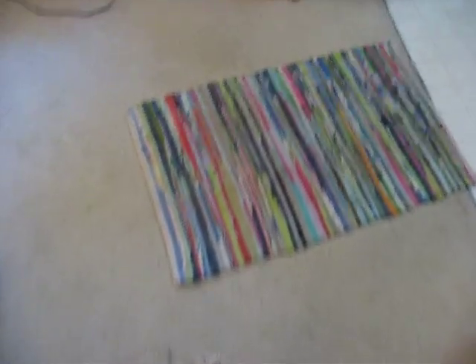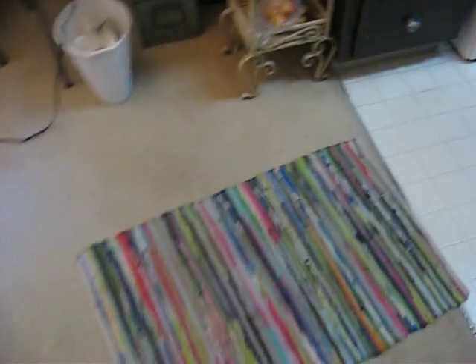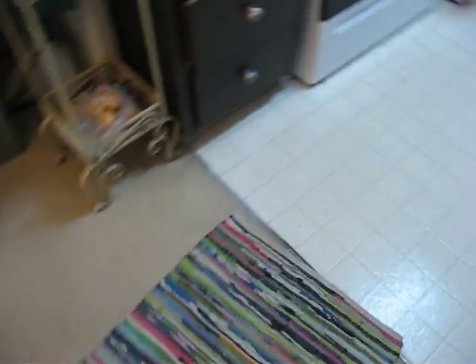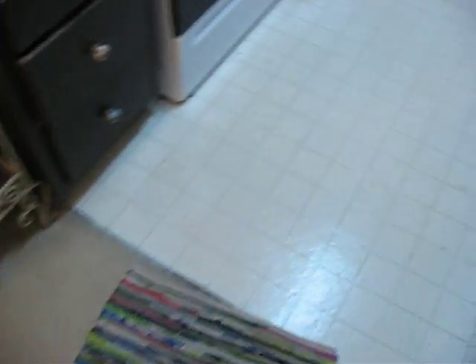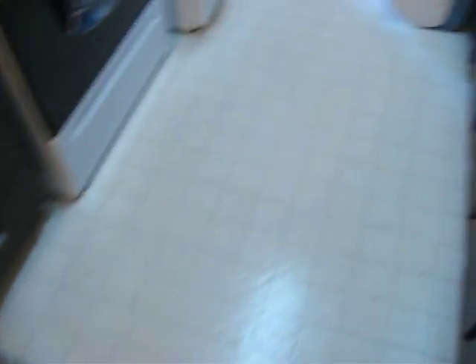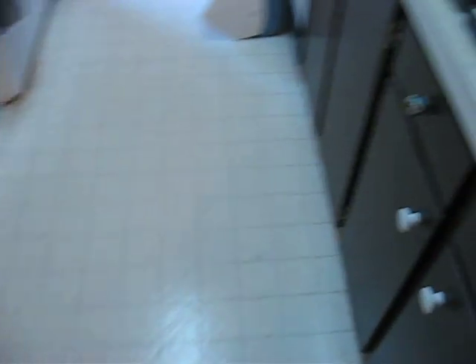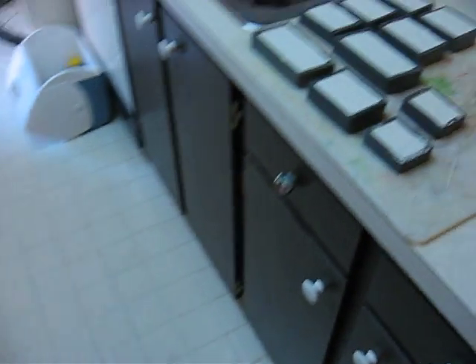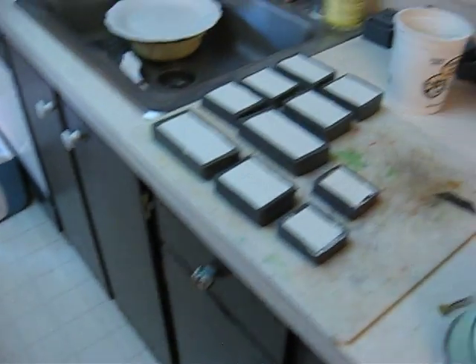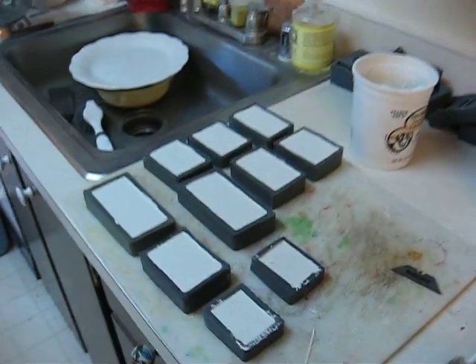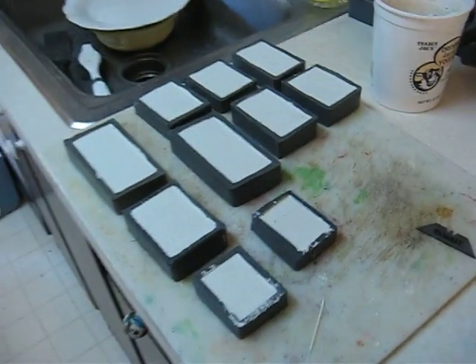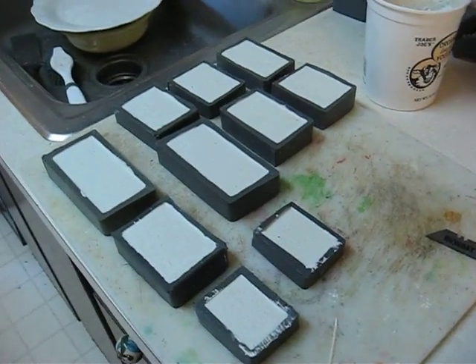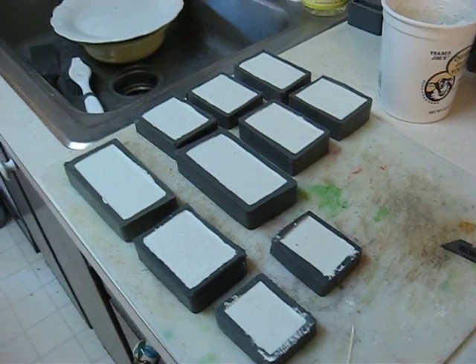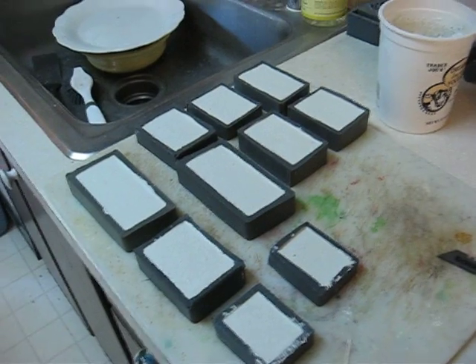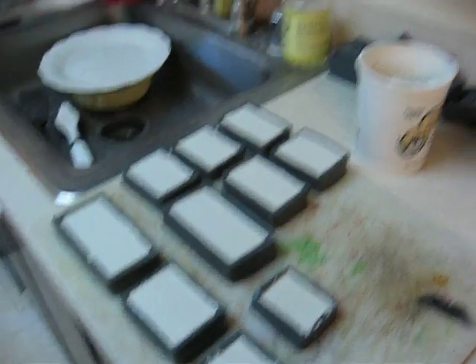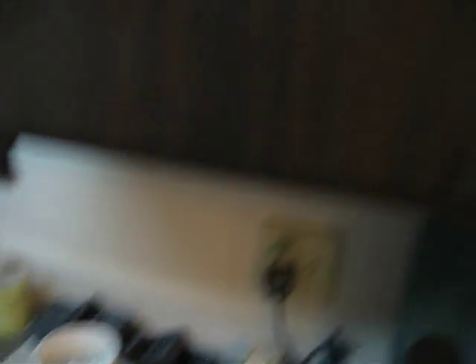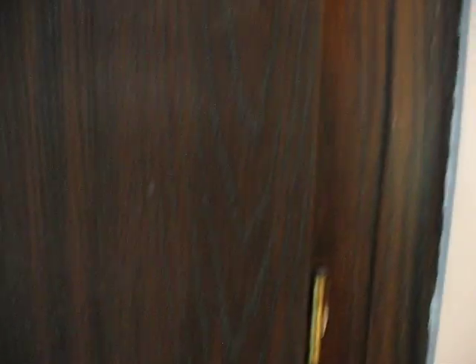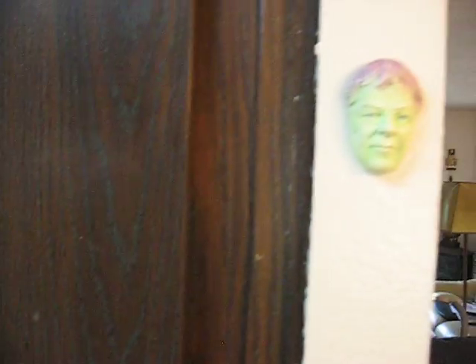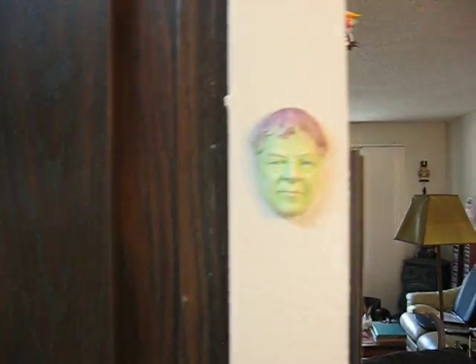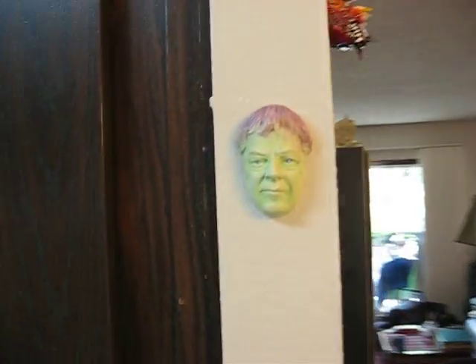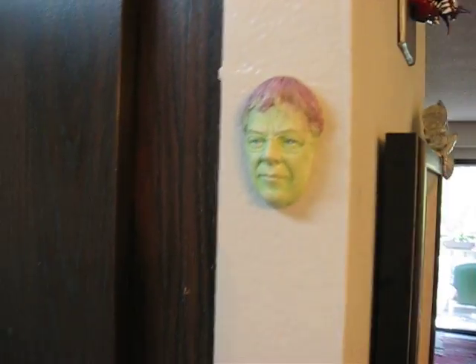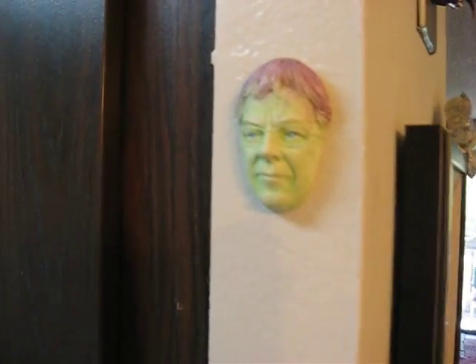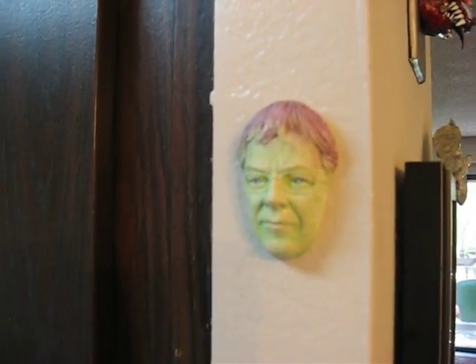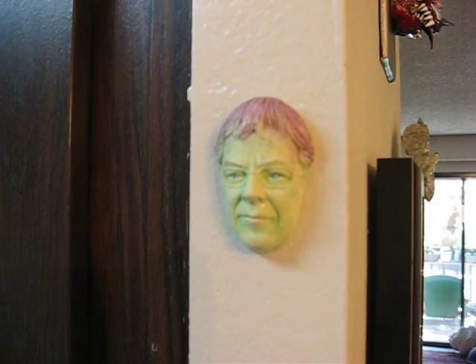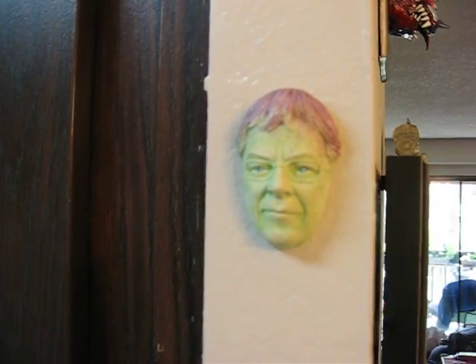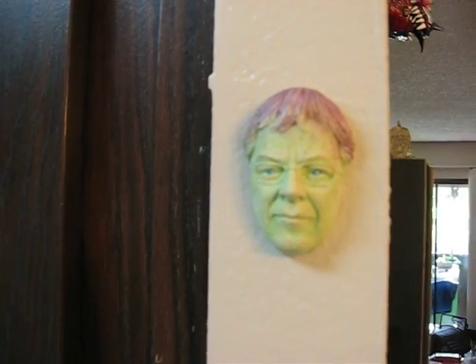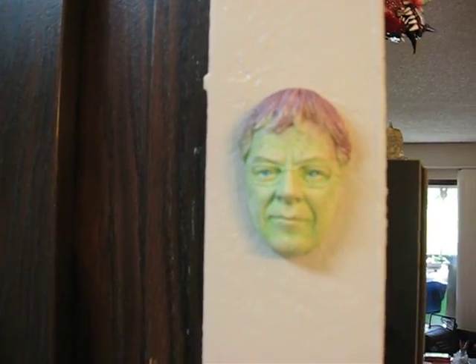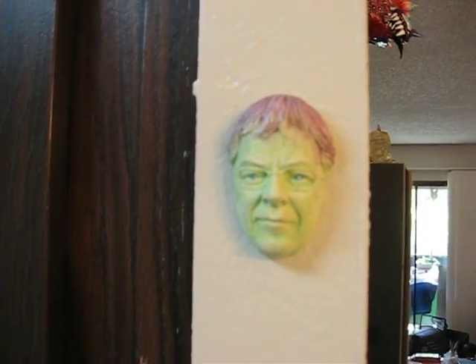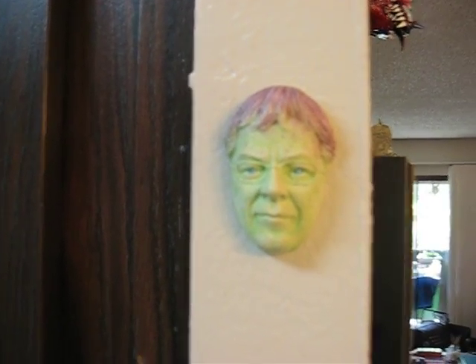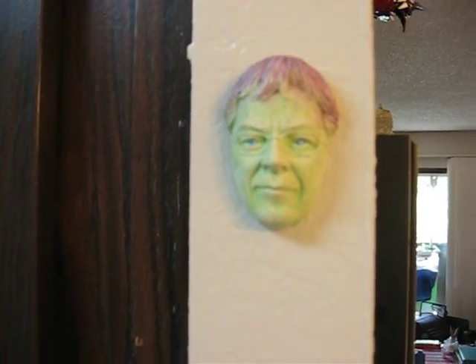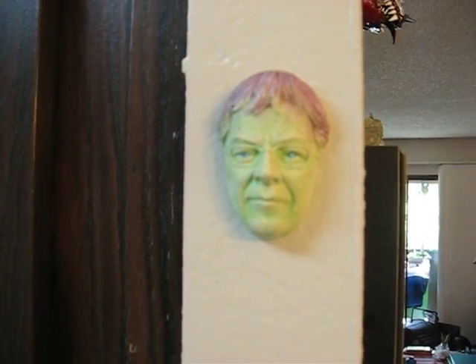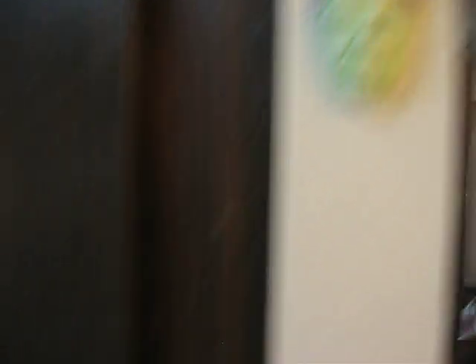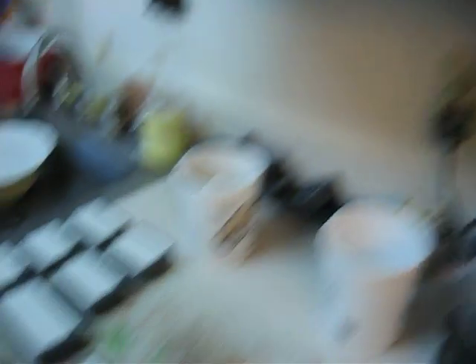Actually, somebody for my 50th had one of those bobble heads made, so I made a mold of that. So if you're wondering what I look like — there I am. I made a mold of my bobble head.